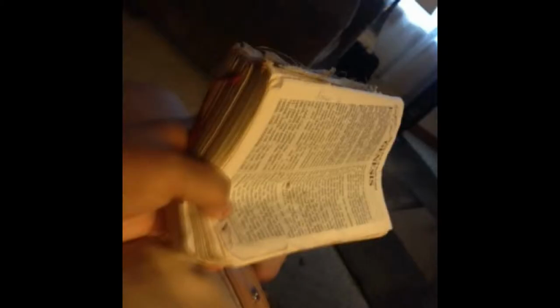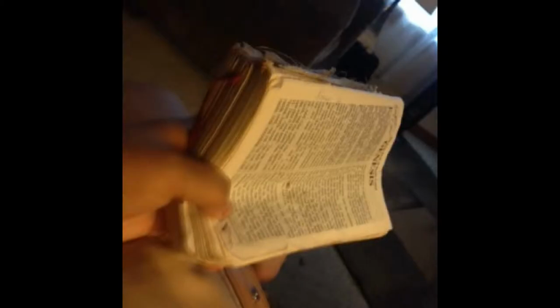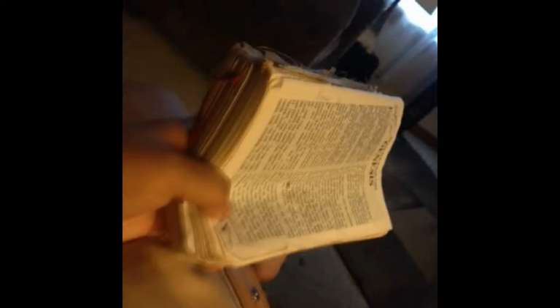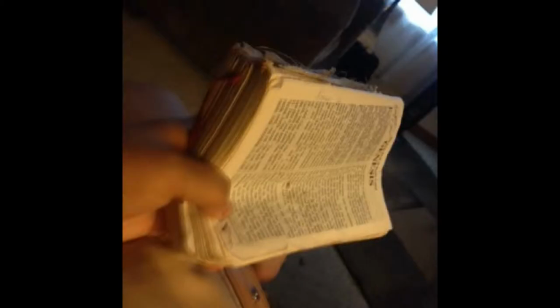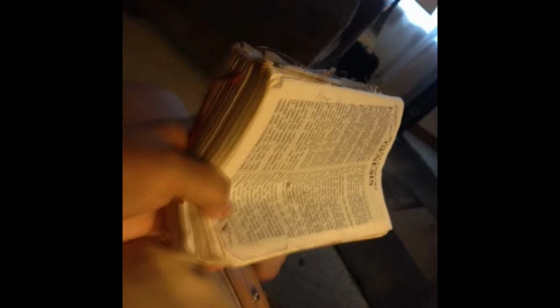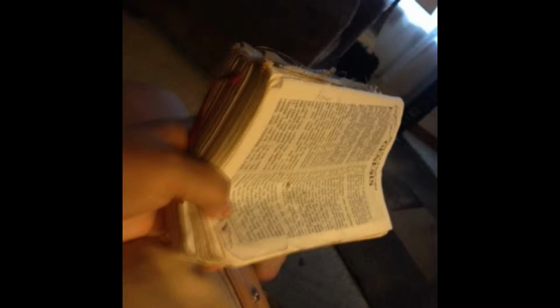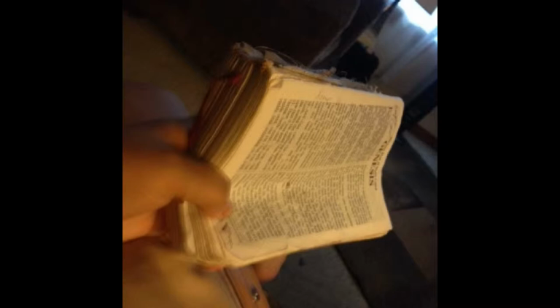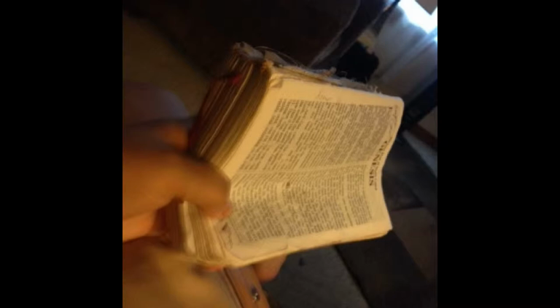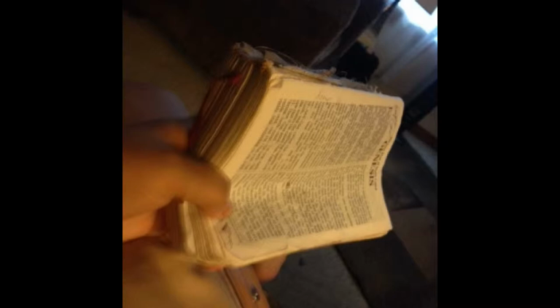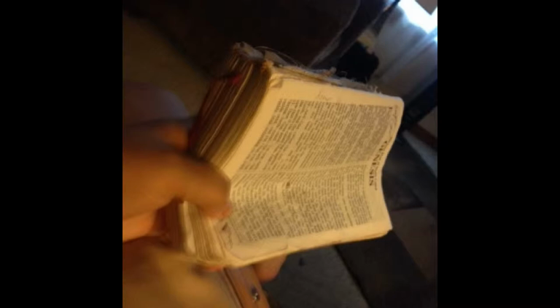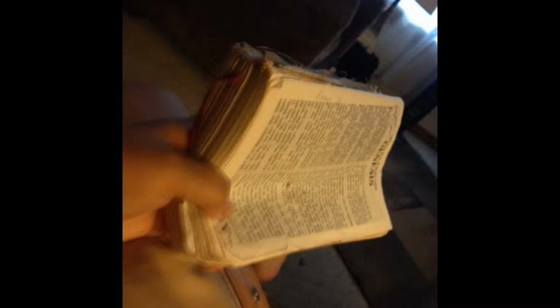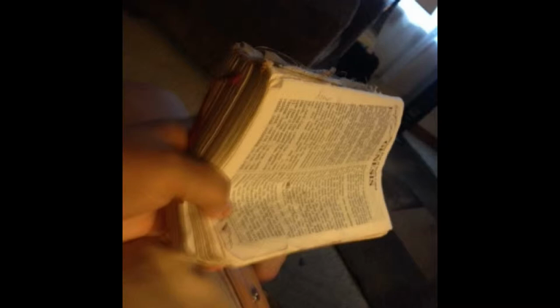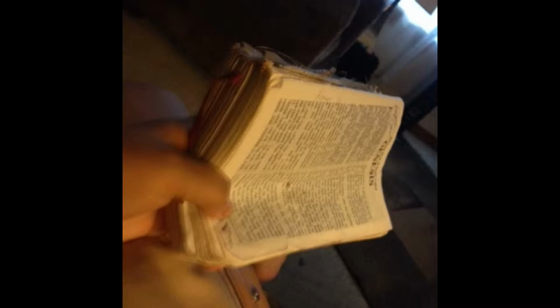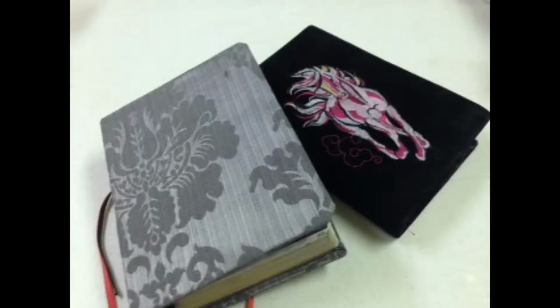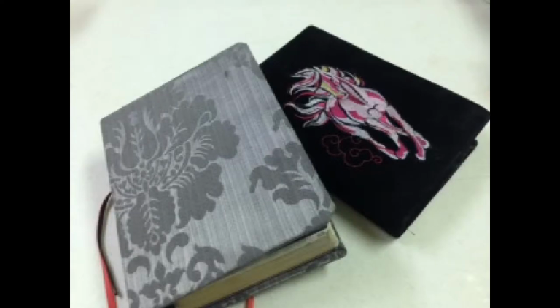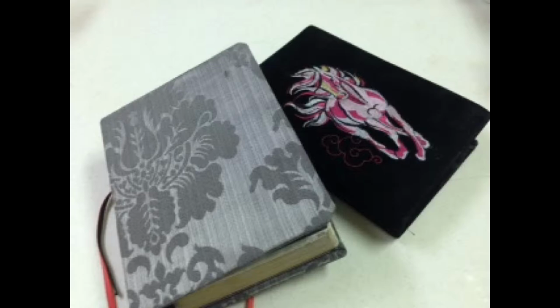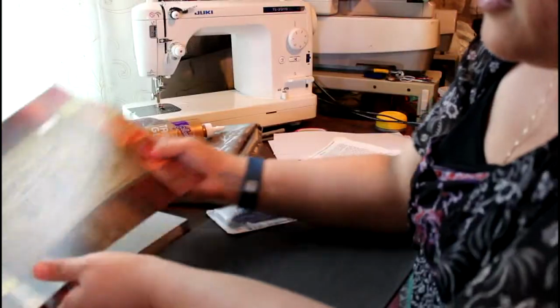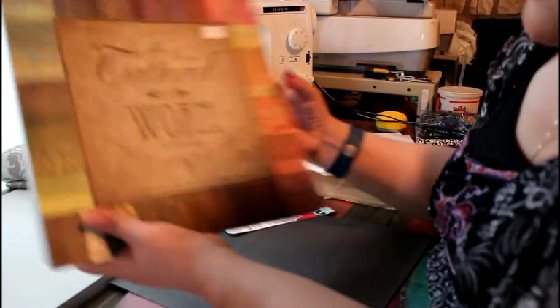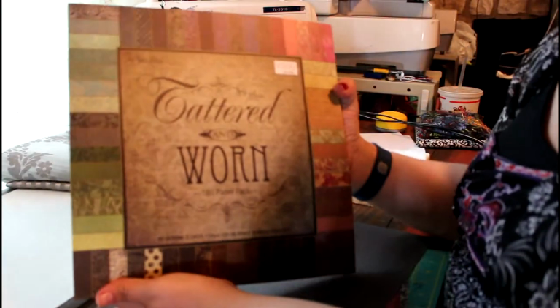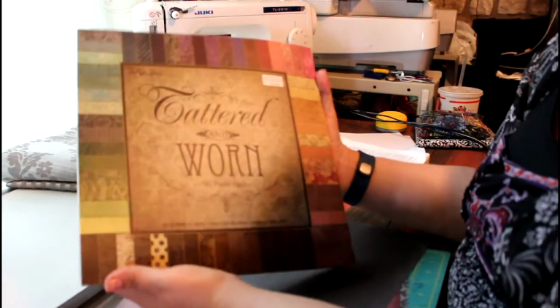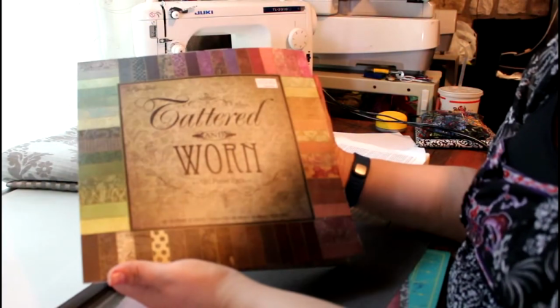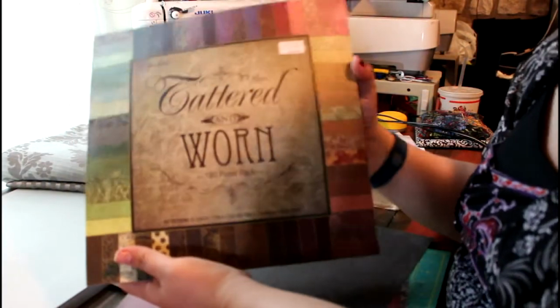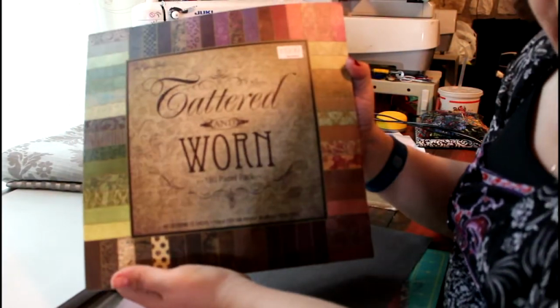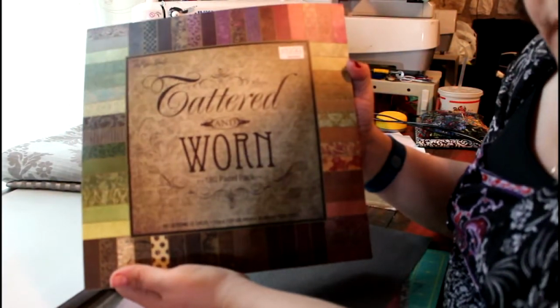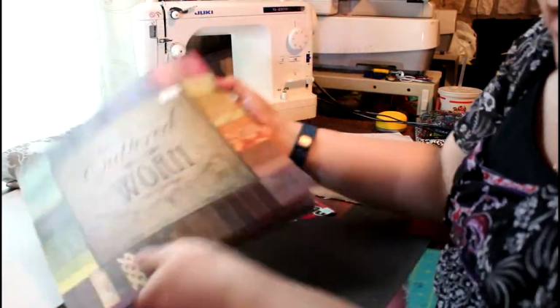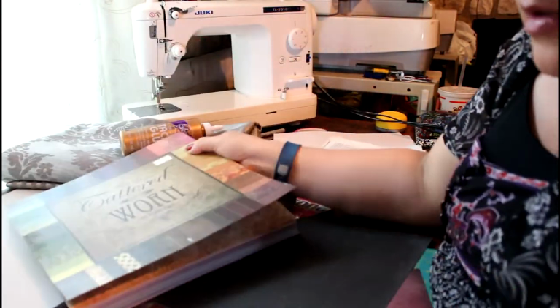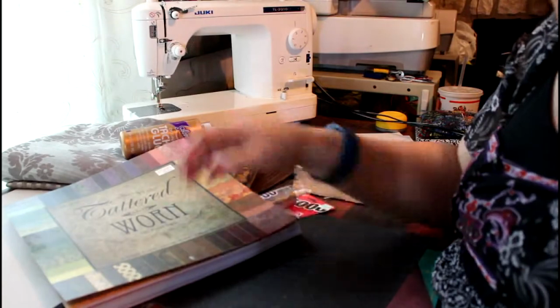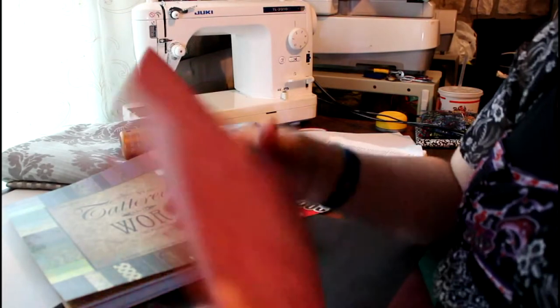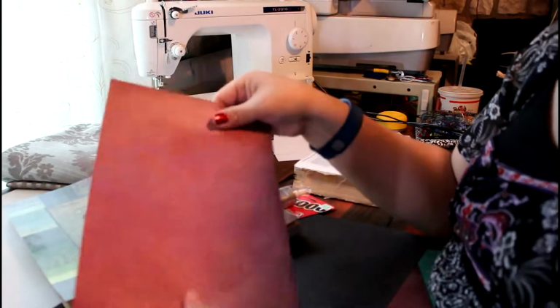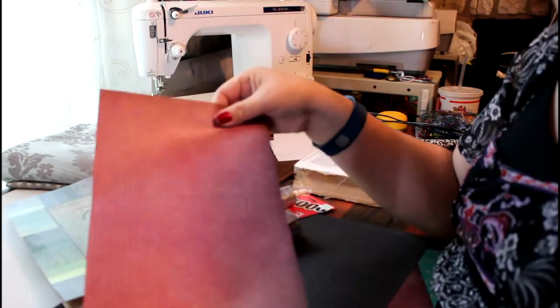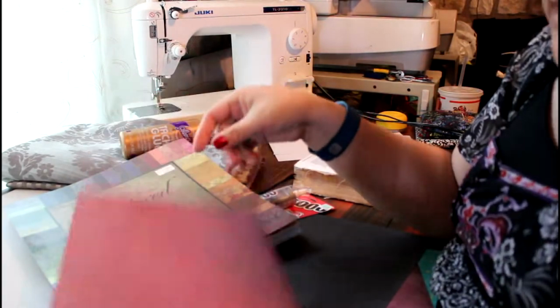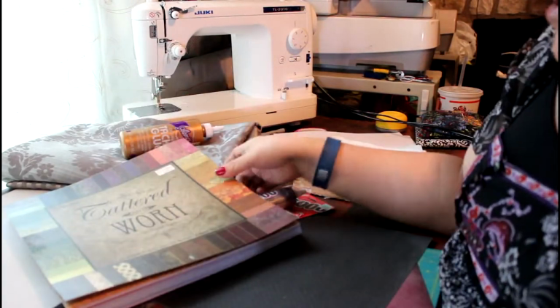I also recommend, if you want to learn how to do bookbinding - I'm not a bookbinder - I was looking at a tutorial by C. Lemon. She's awesome, and I would like you guys to check her out if you want to see more tutorials on bookbinding.